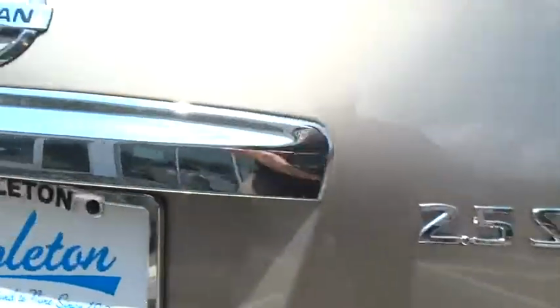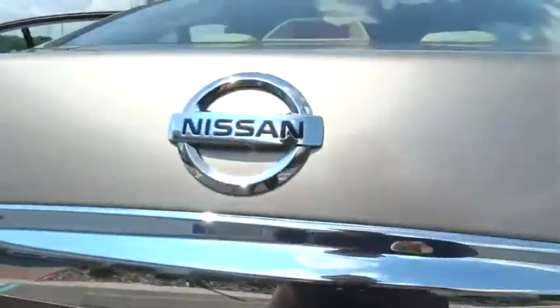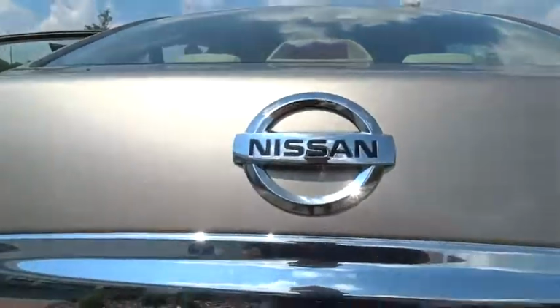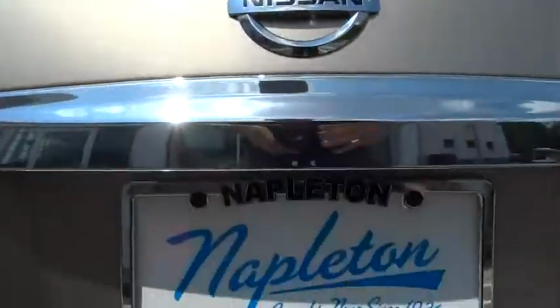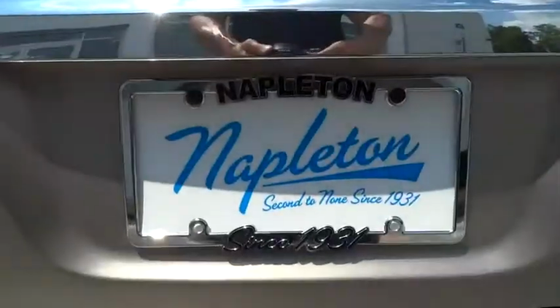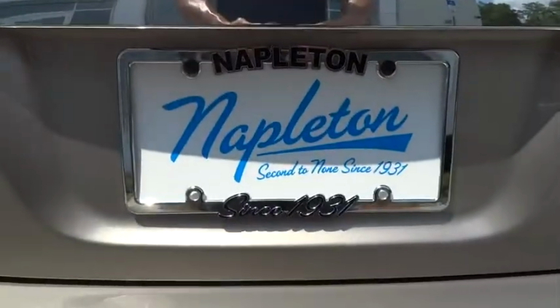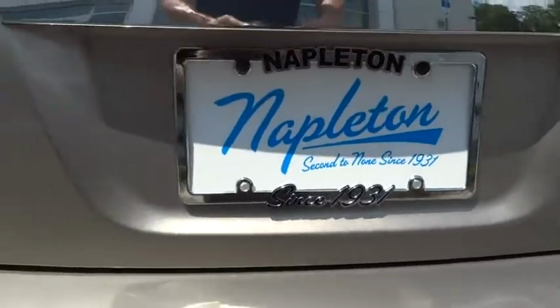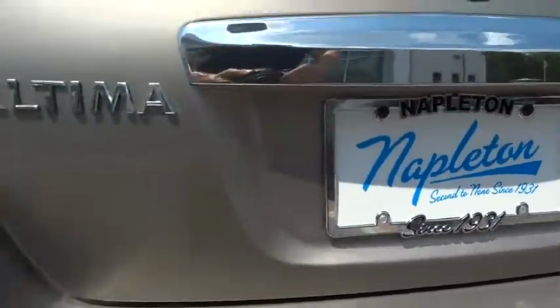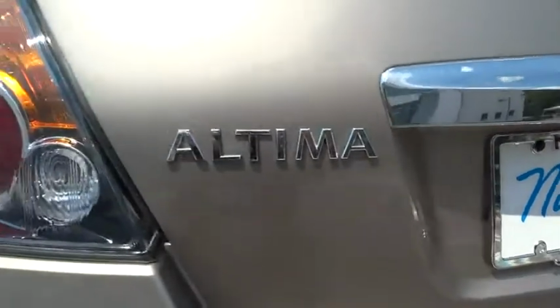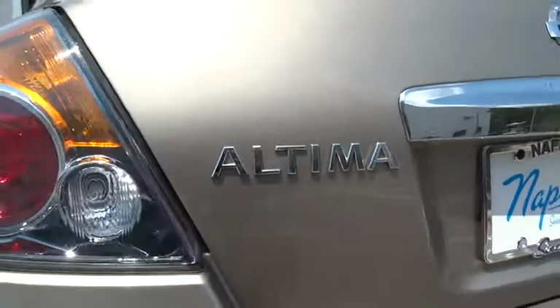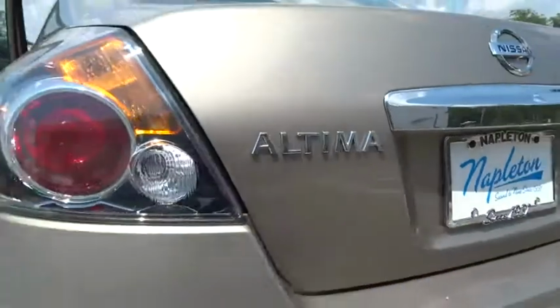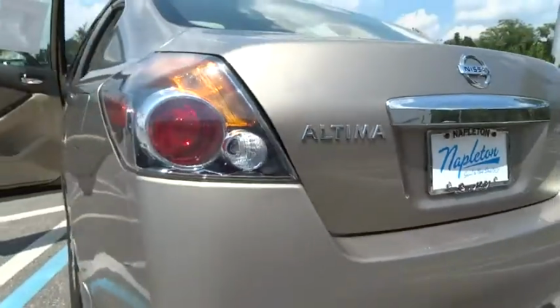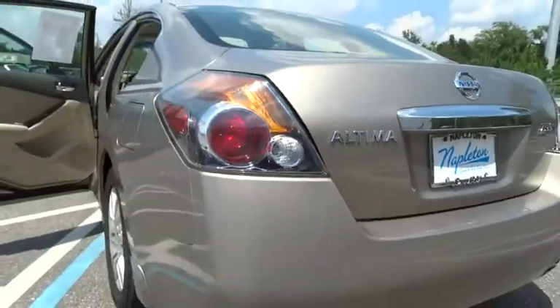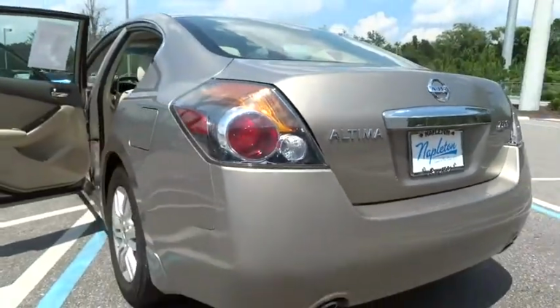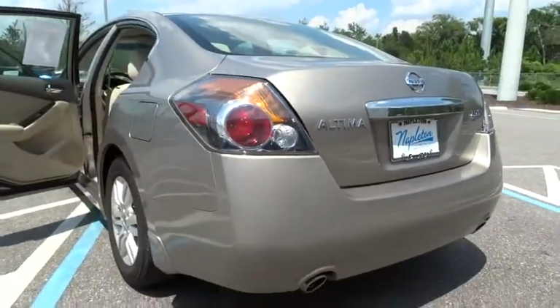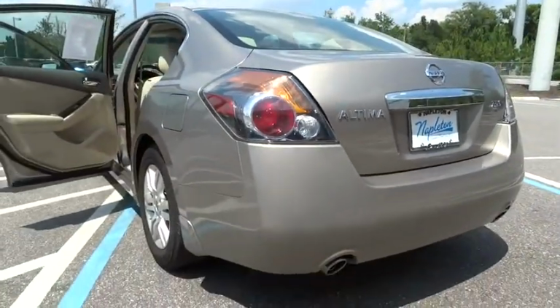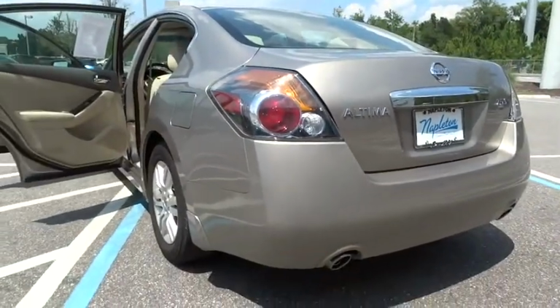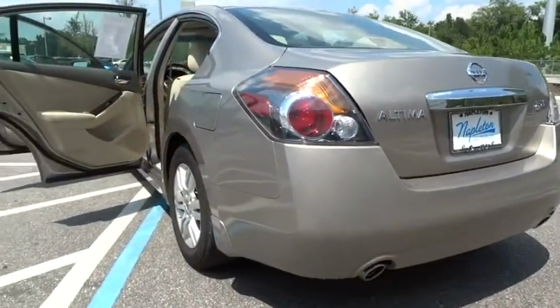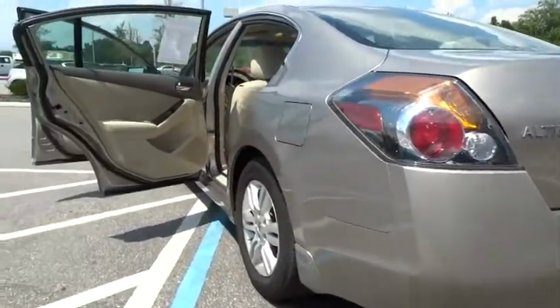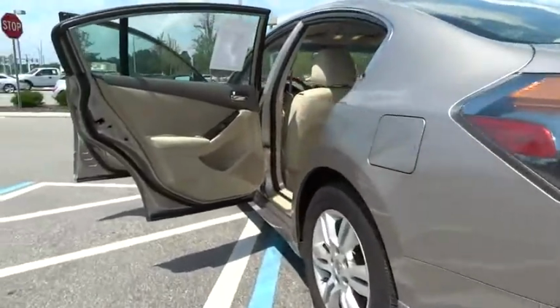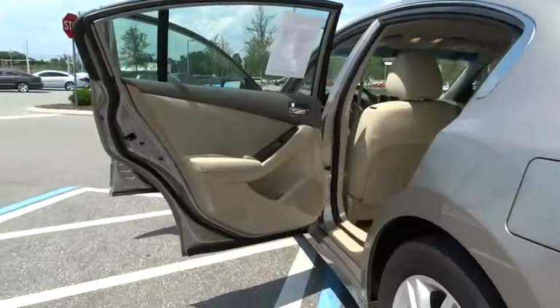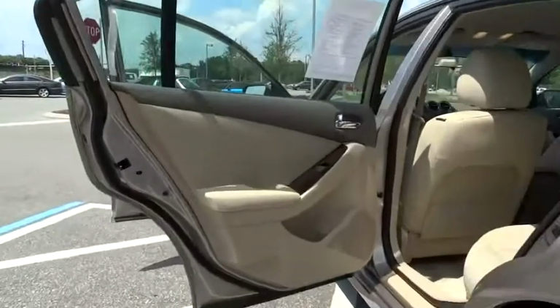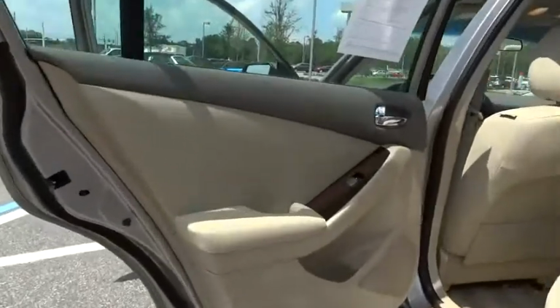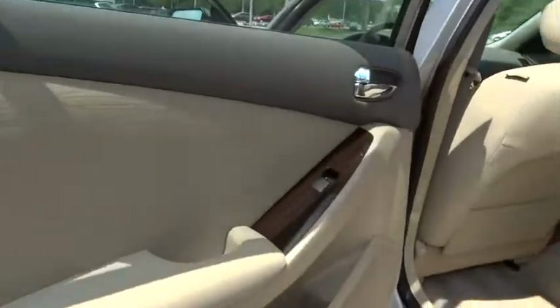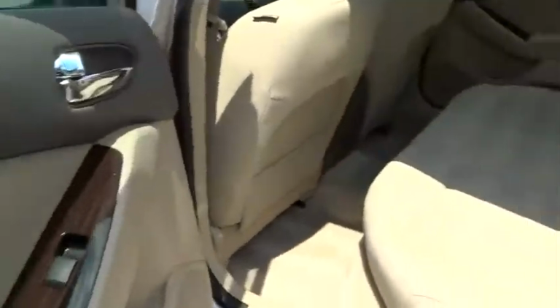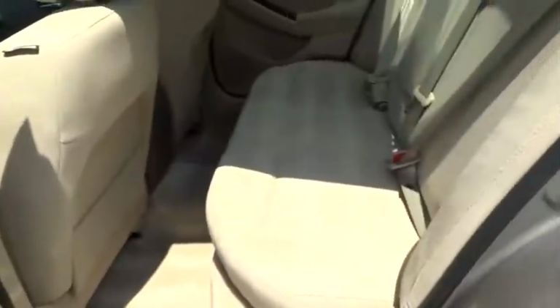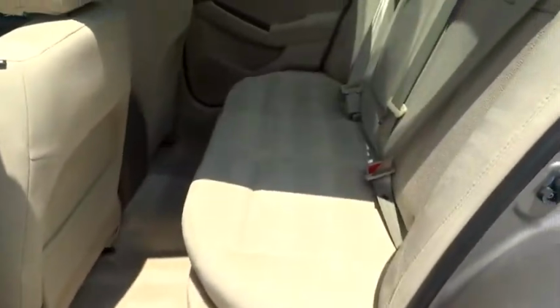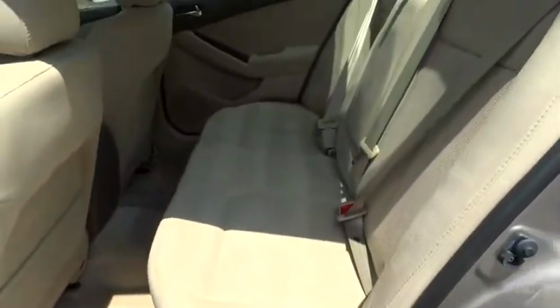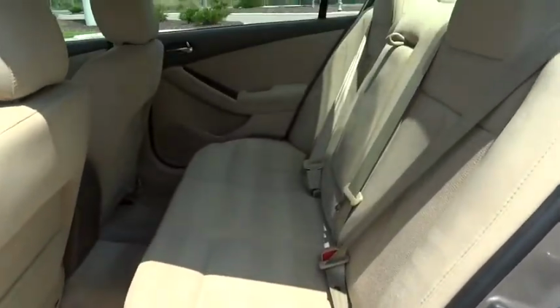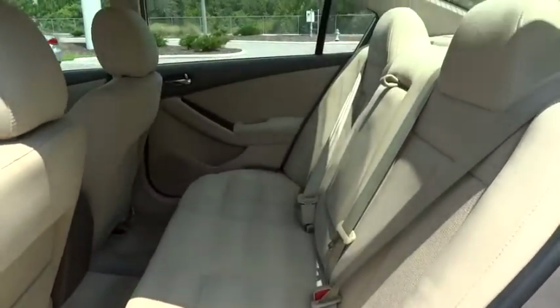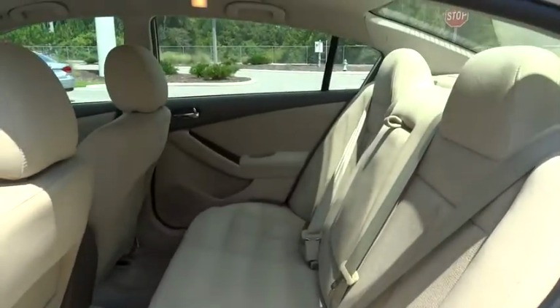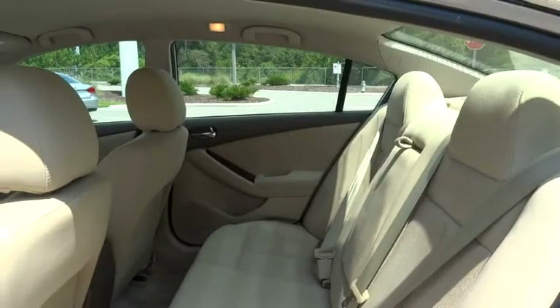This vehicle has less than 15,000 miles. Here are some of this vehicle's great options: traction control, dual airbags, power steering, air conditioning, front four-wheel disc brakes, AM FM stereo with CD player.